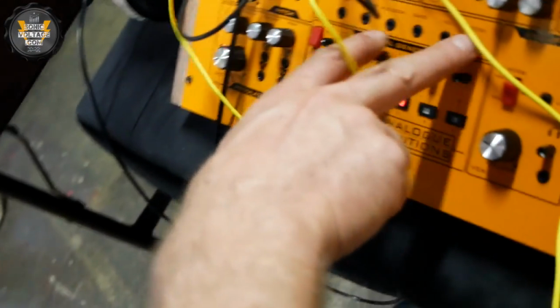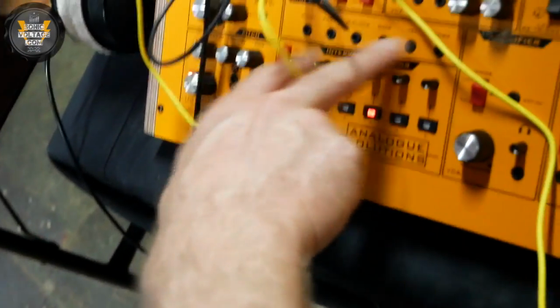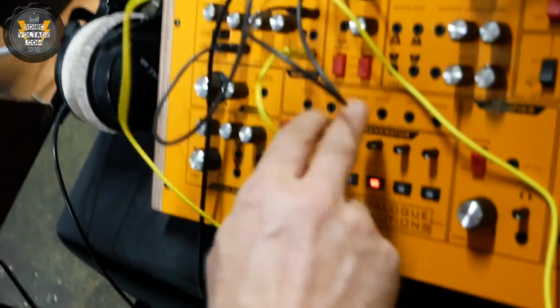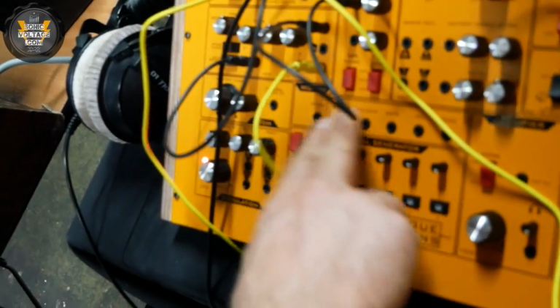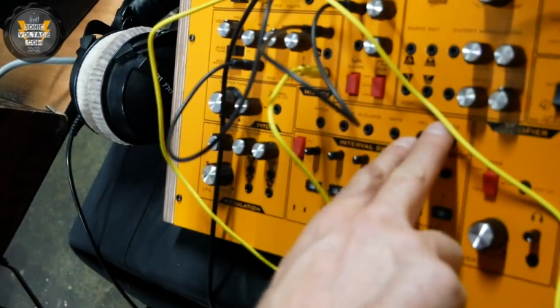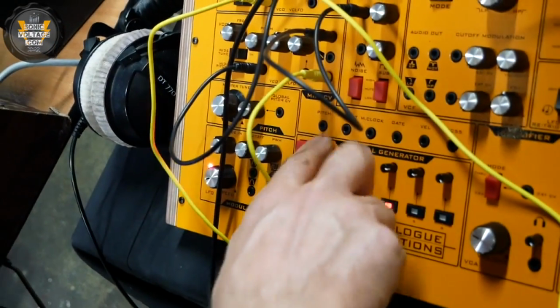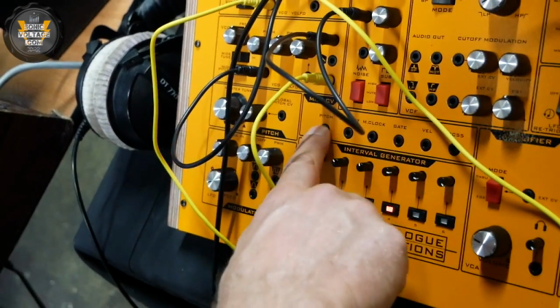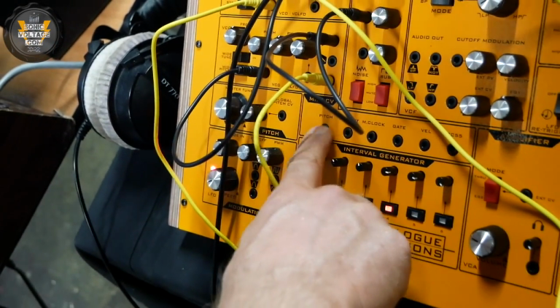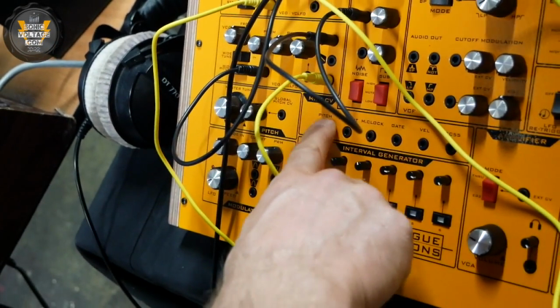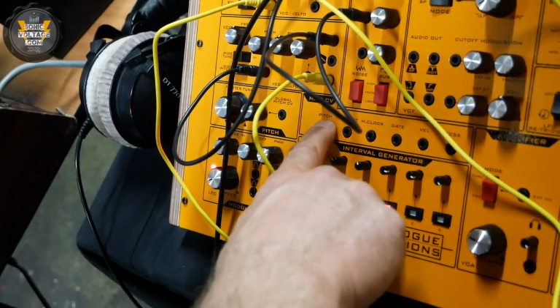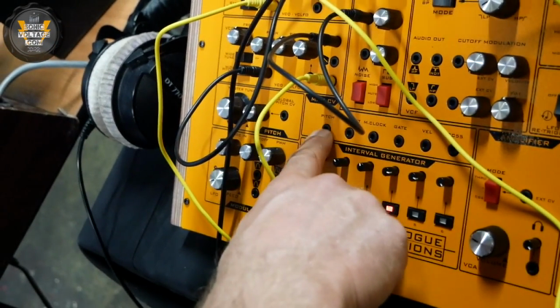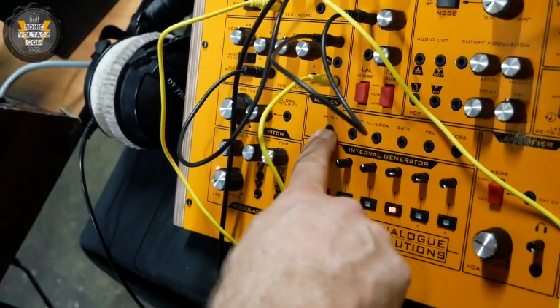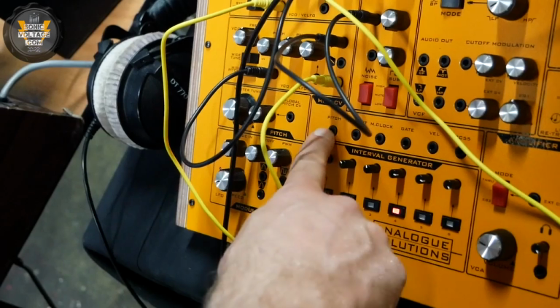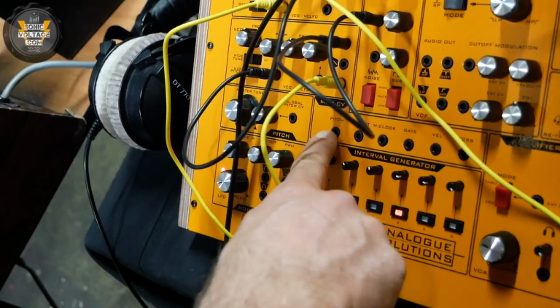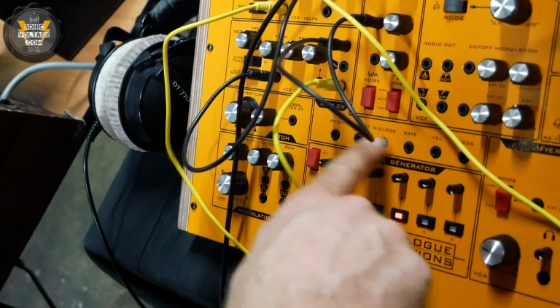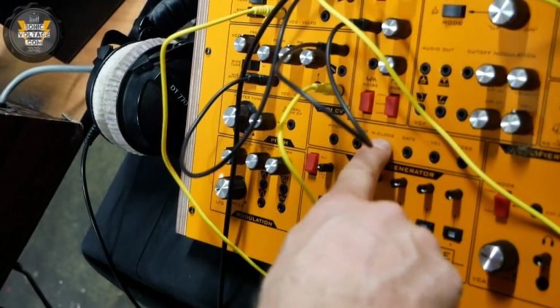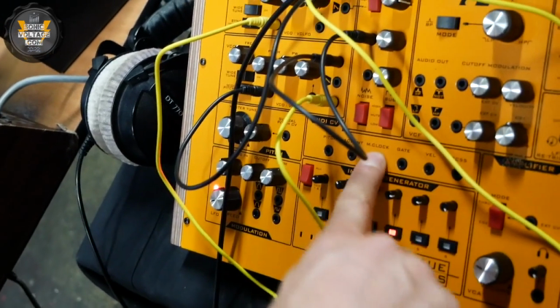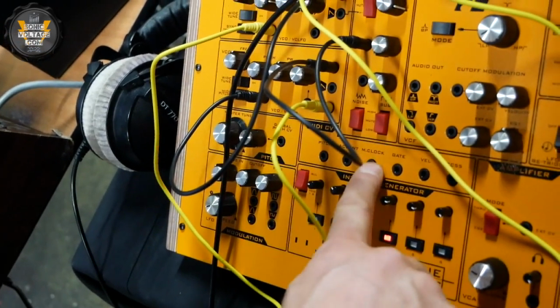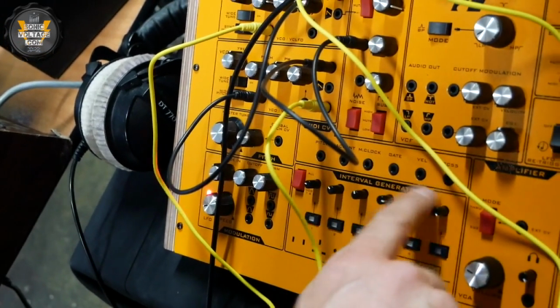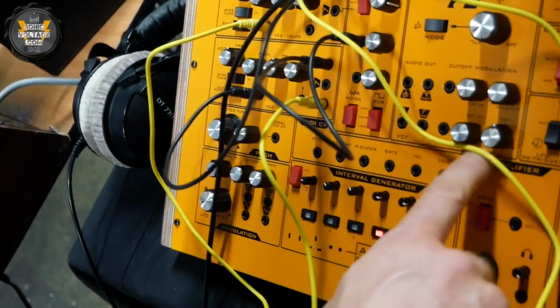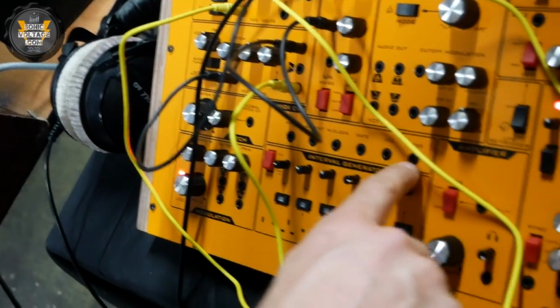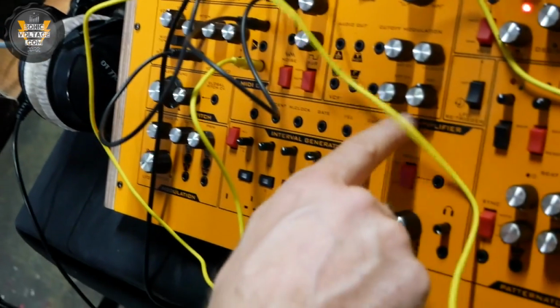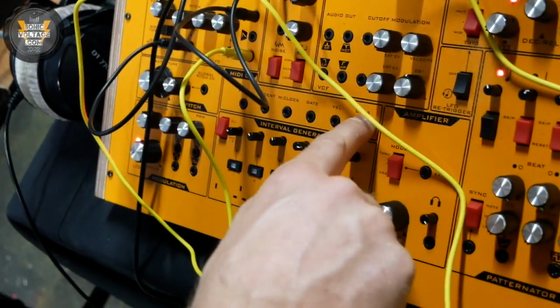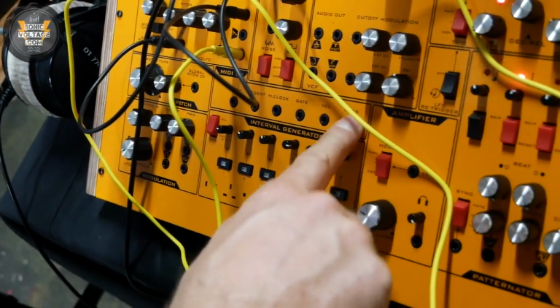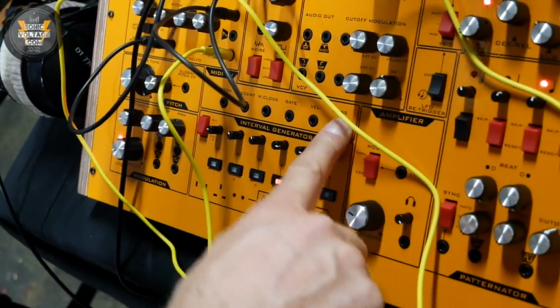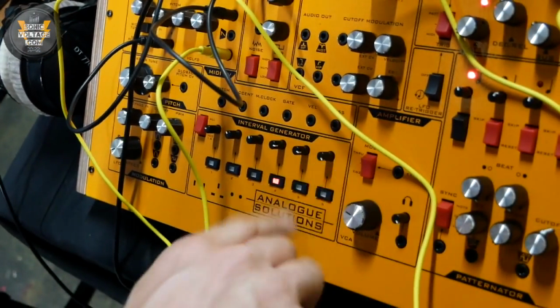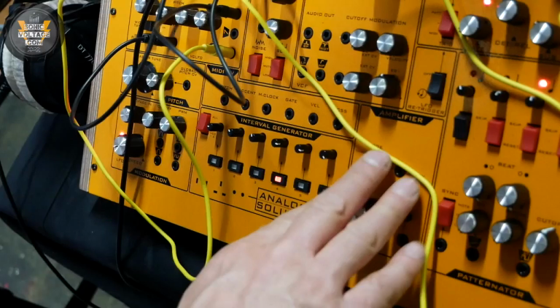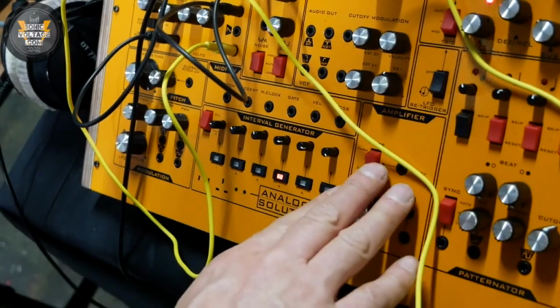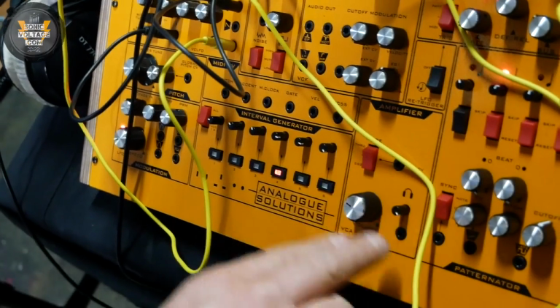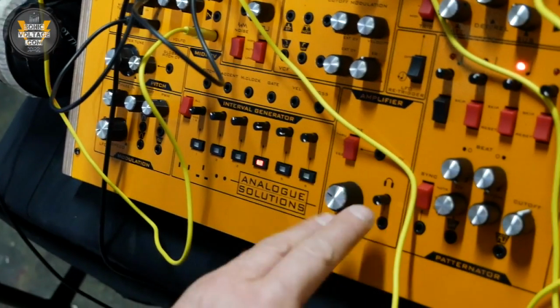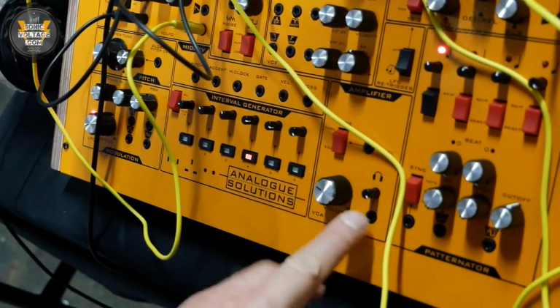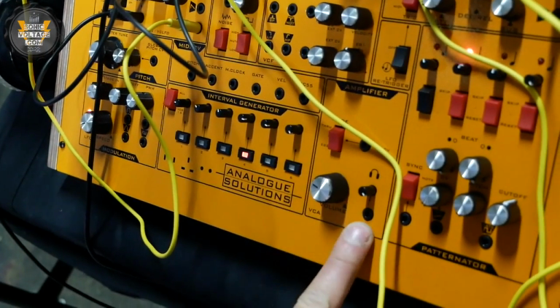We have MIDI to CV out sockets here — things like MIDI pitch, MIDI clock, controller 55, VCA, and a headphone amp.